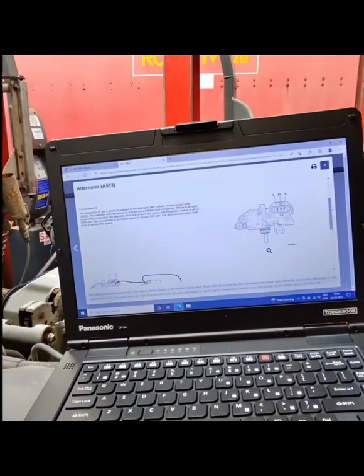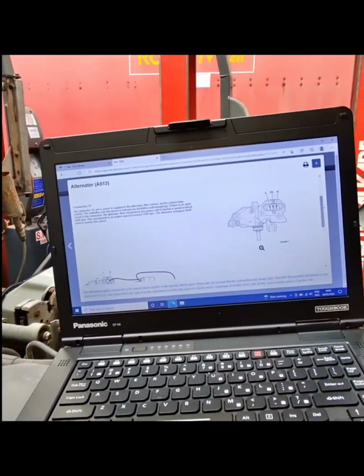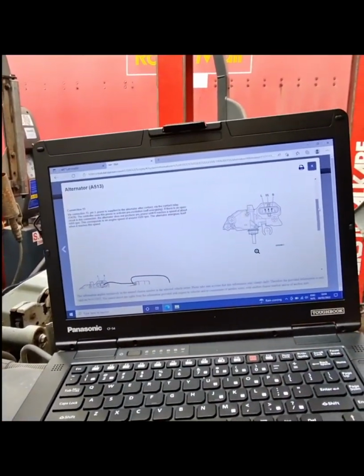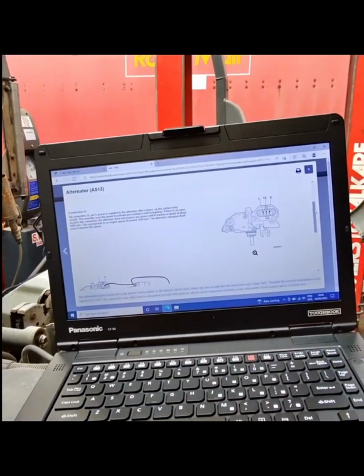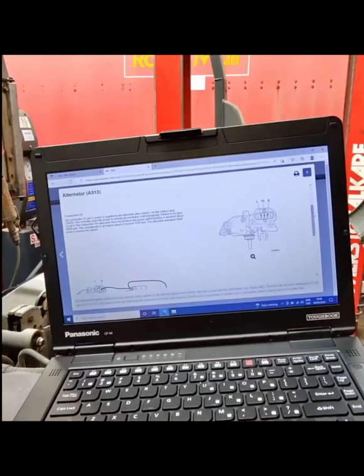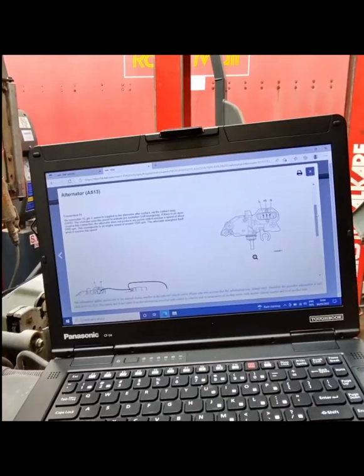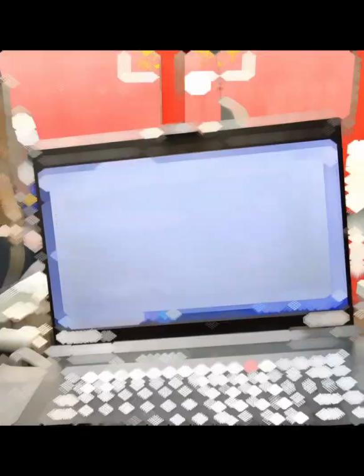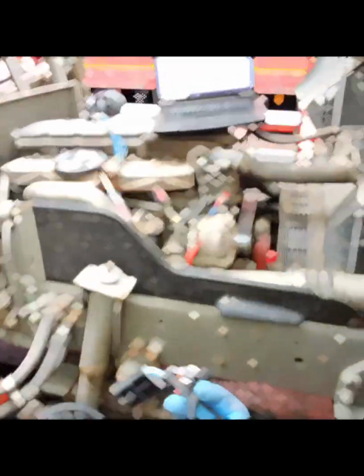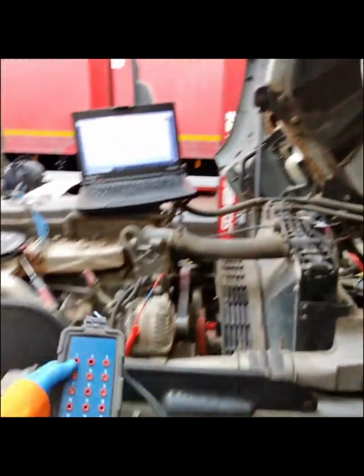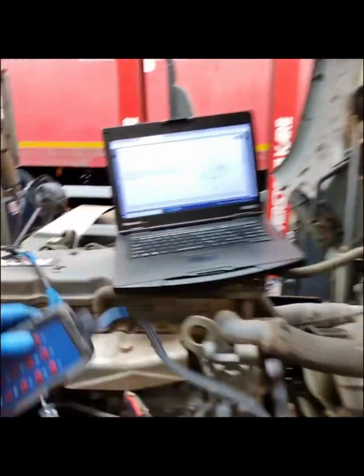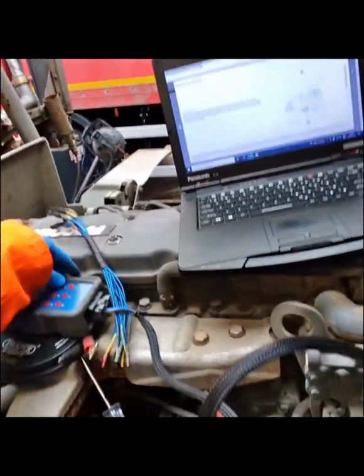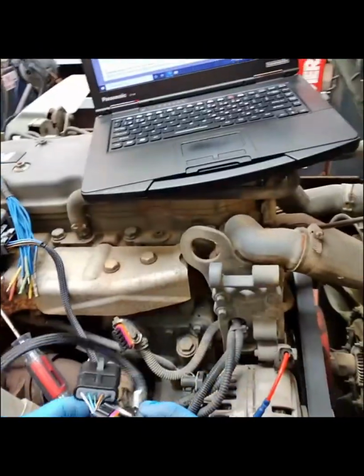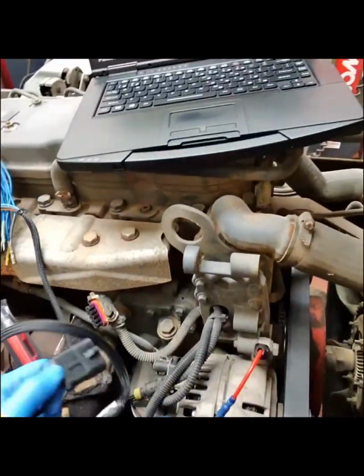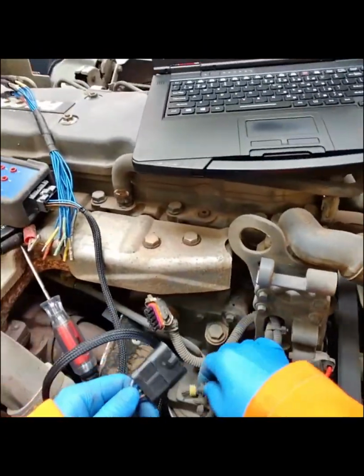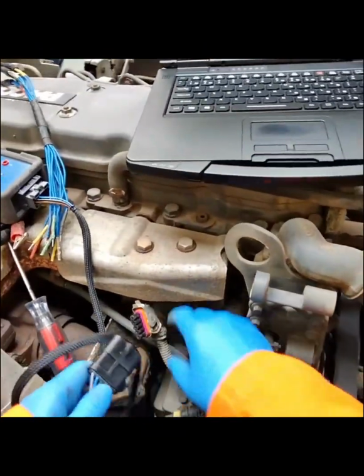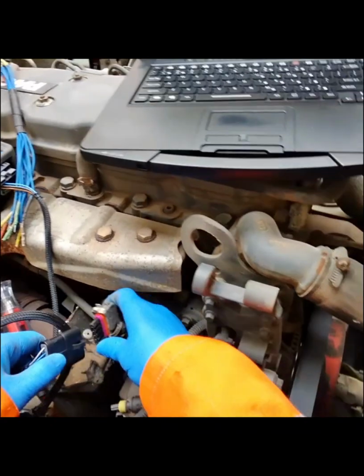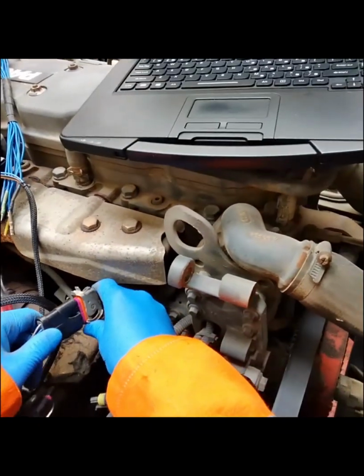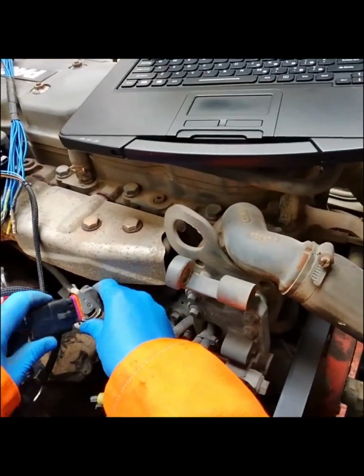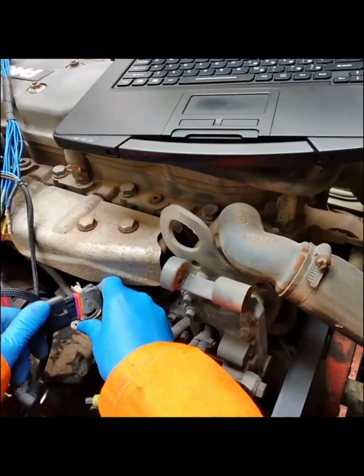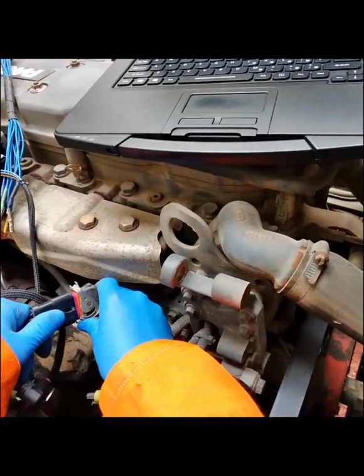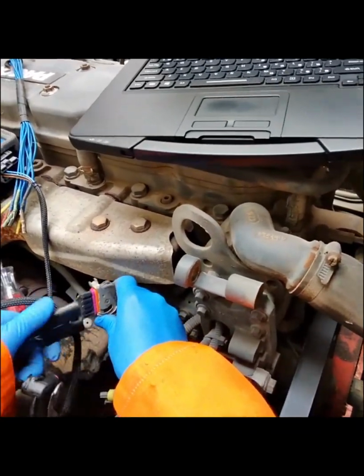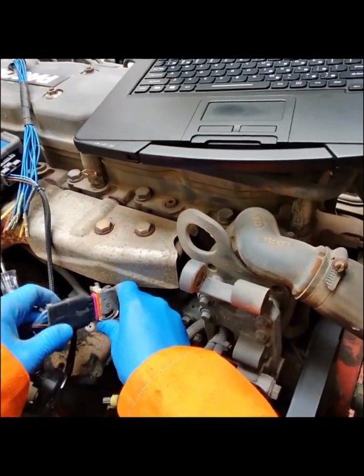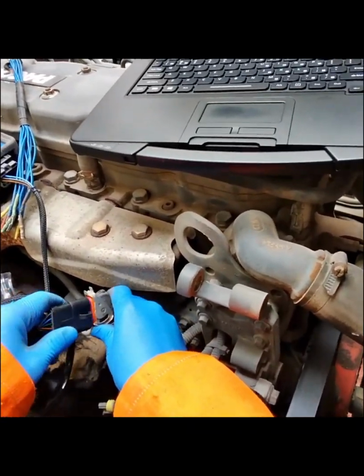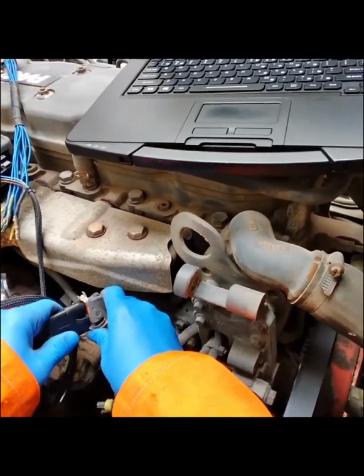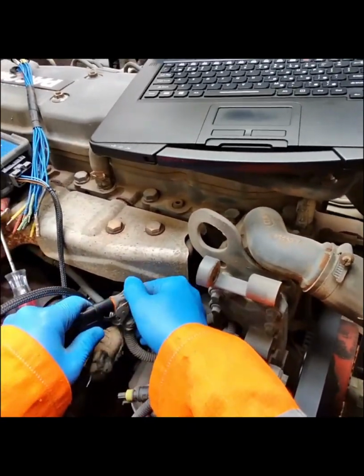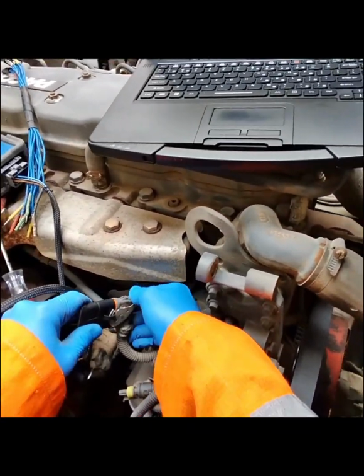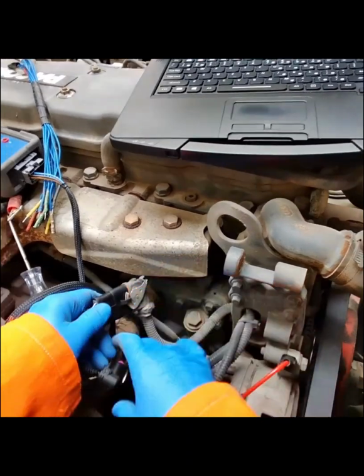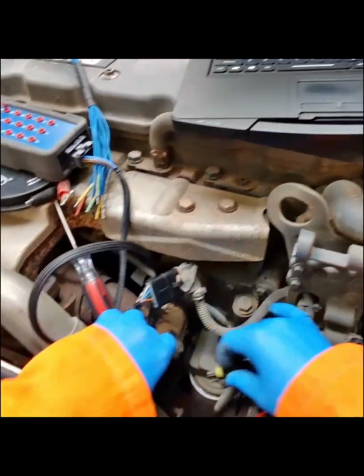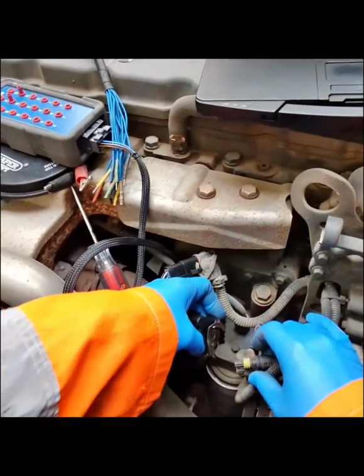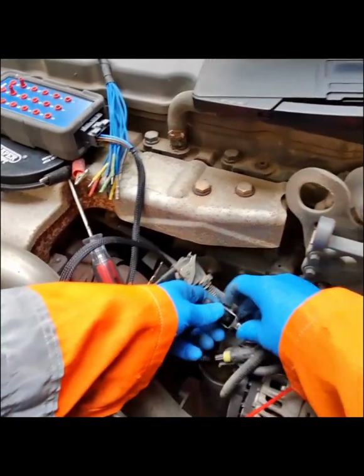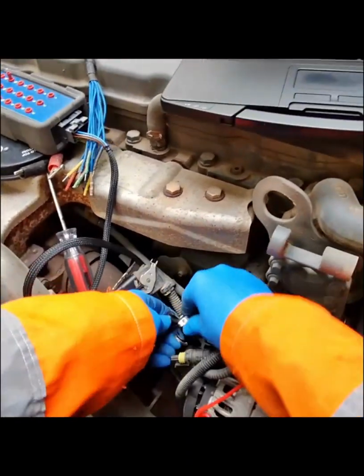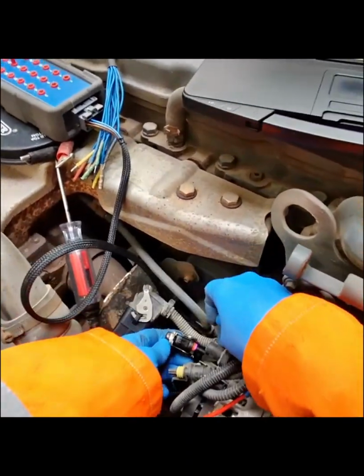The alternator does have a fail-safe built-in, and if connection 15 ever fails, the alternator is able to self-energise and will produce power after 1500 RPM. The sense connection, pin 4, is used to compensate for voltage losses in B plus.